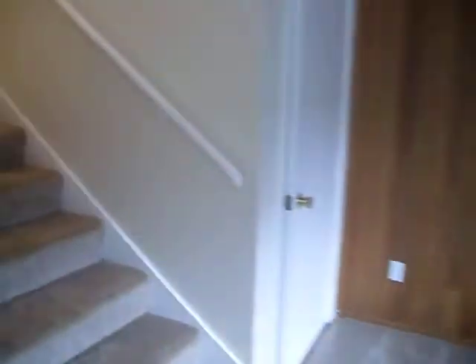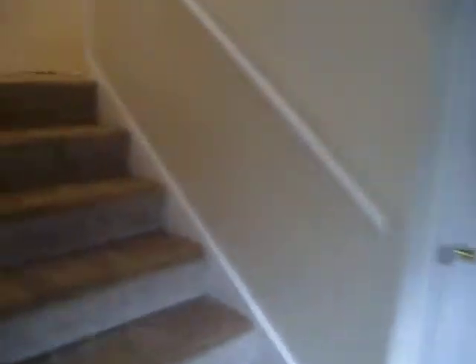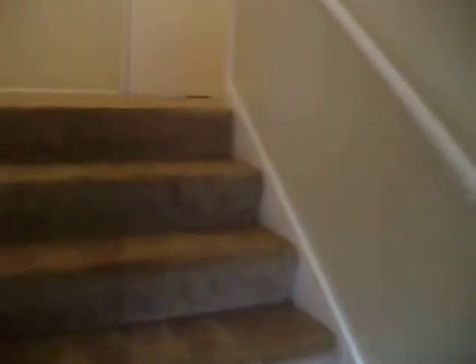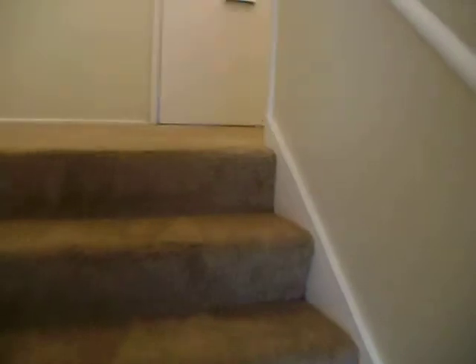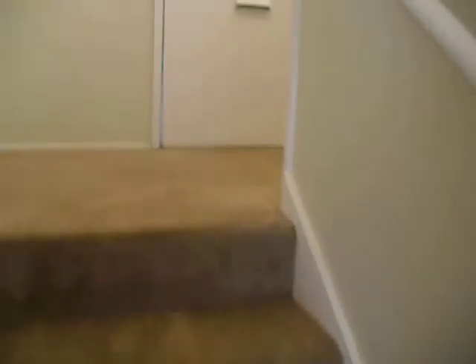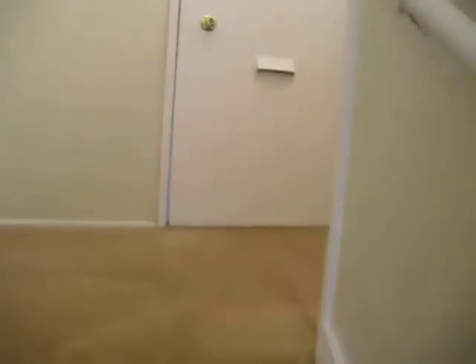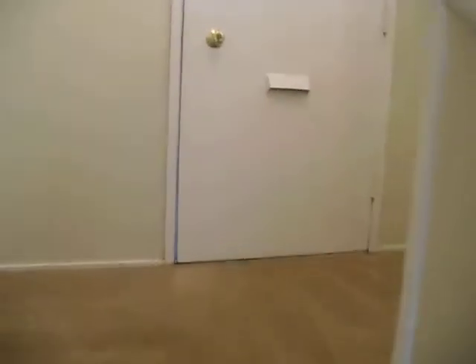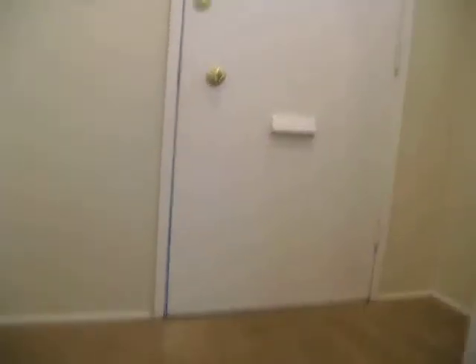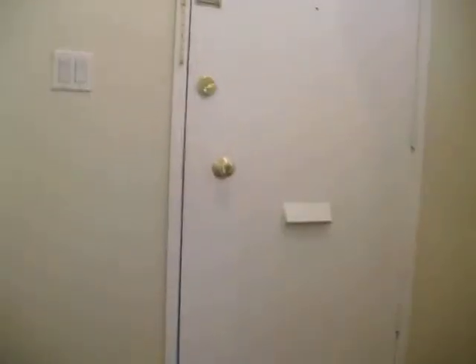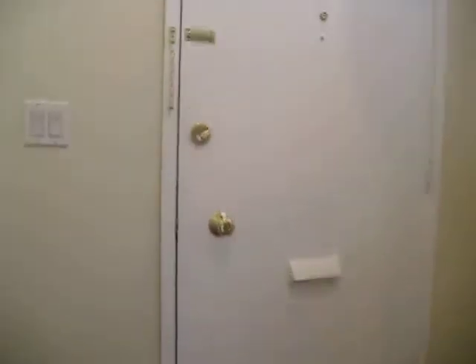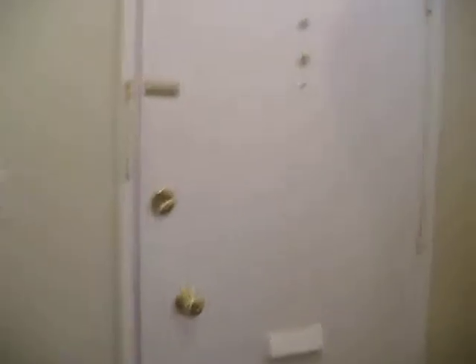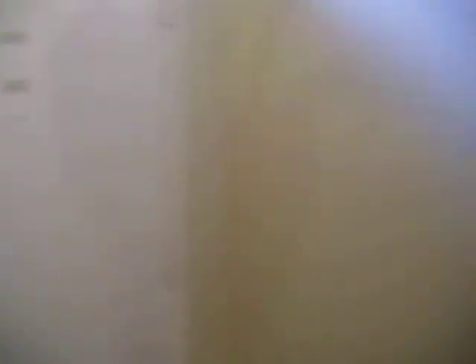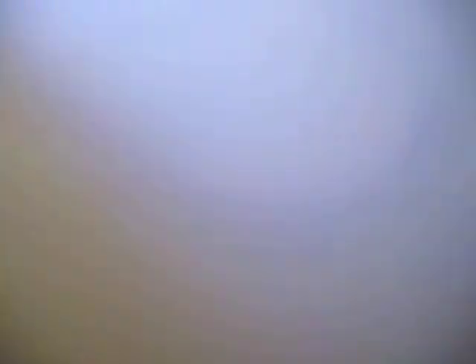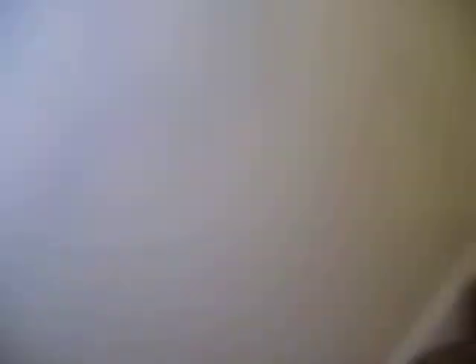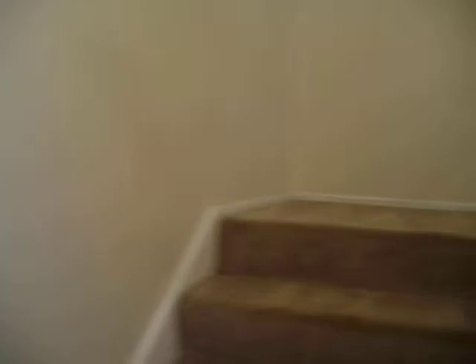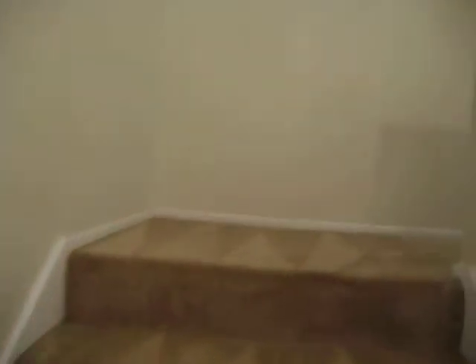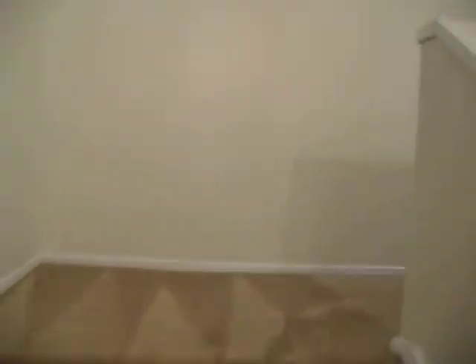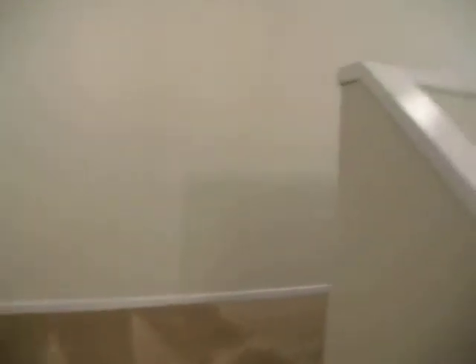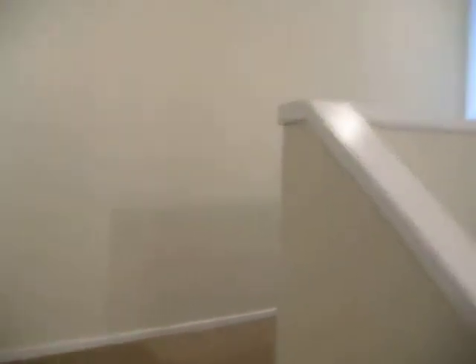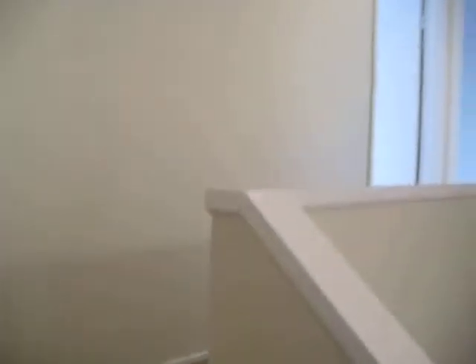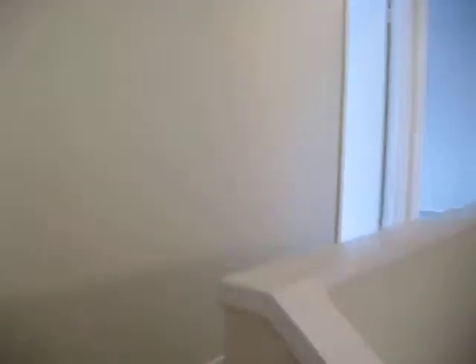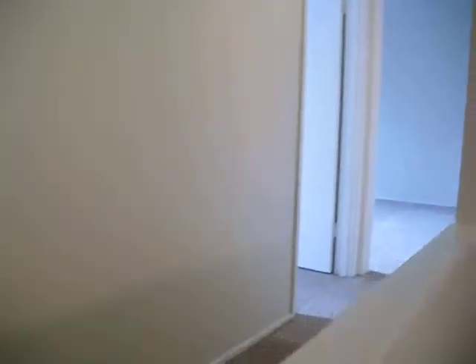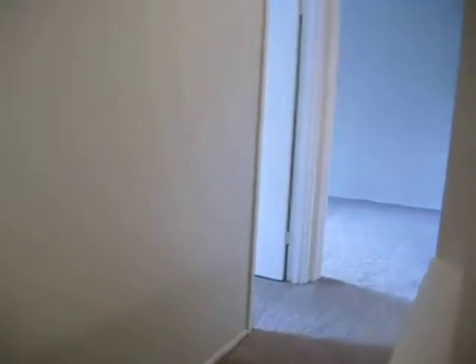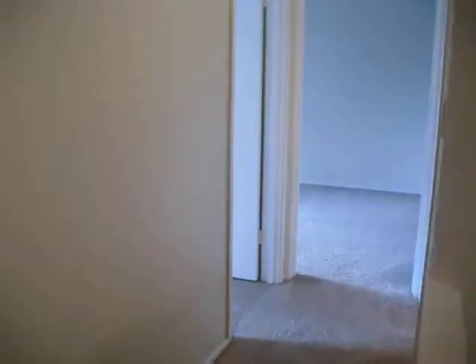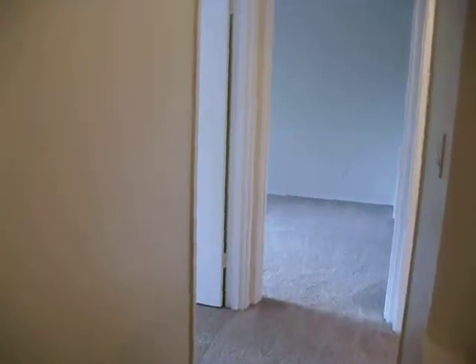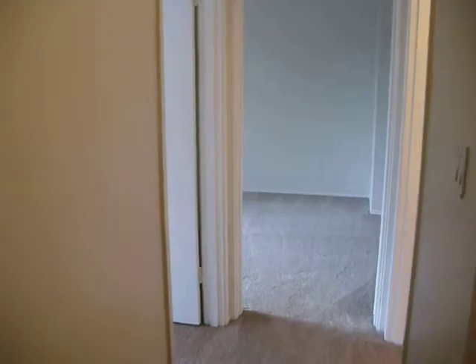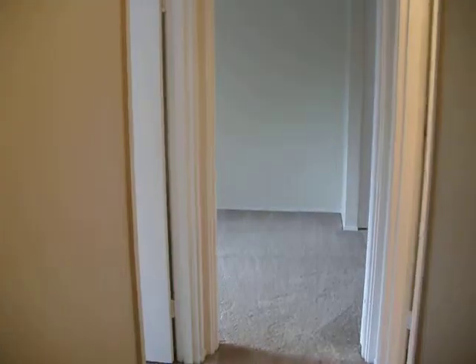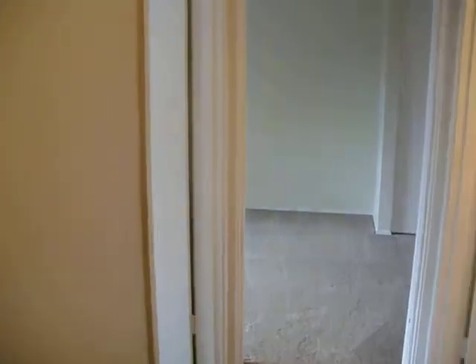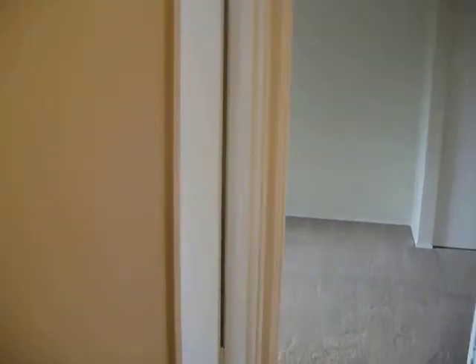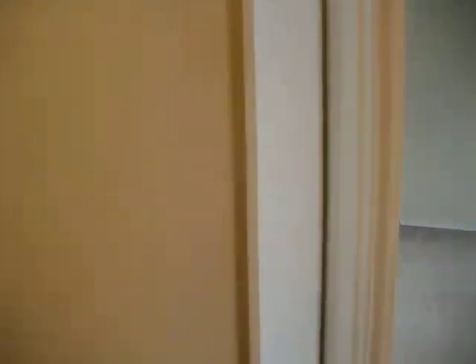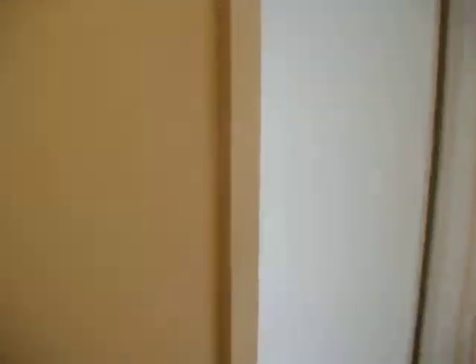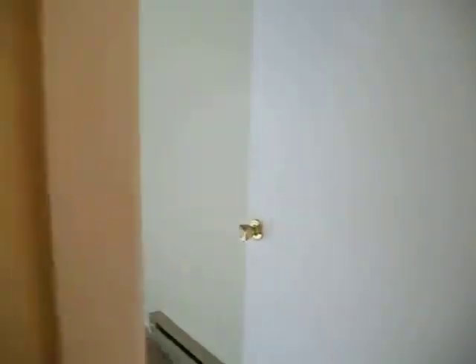Going on up the stairs, there's your entry. We'll start in bedroom number one.